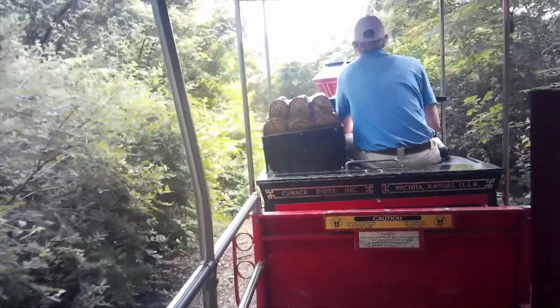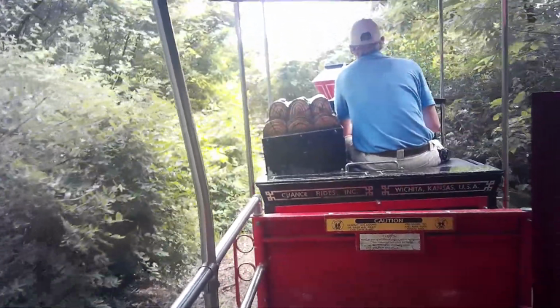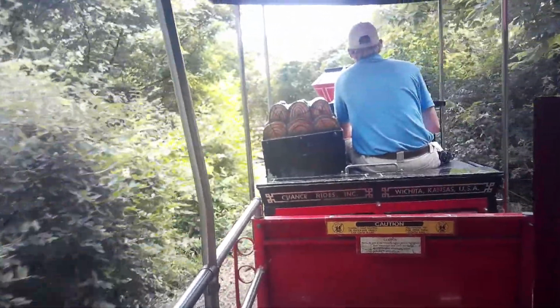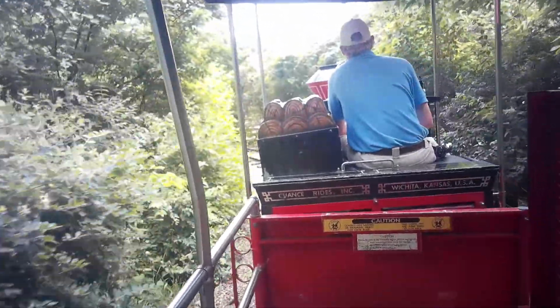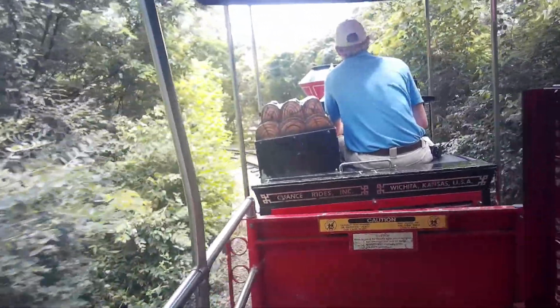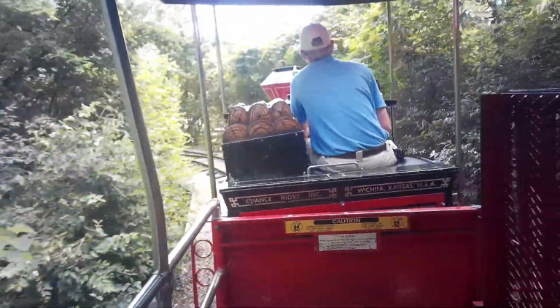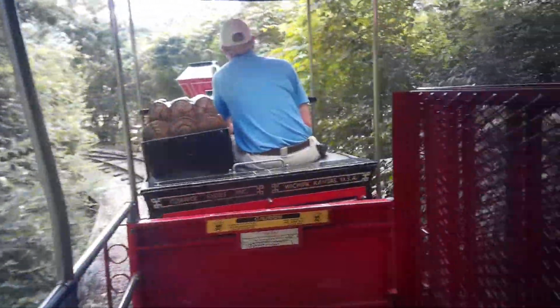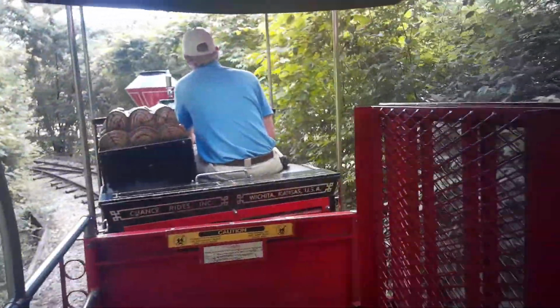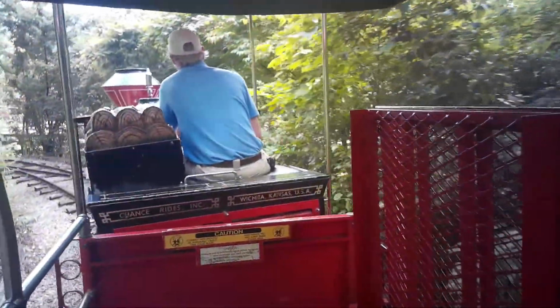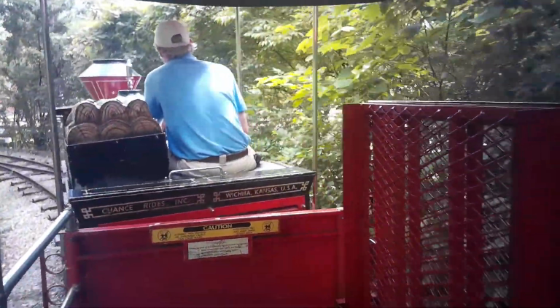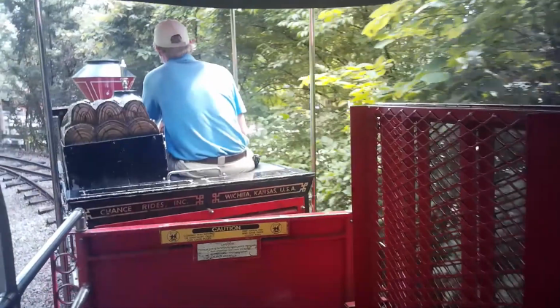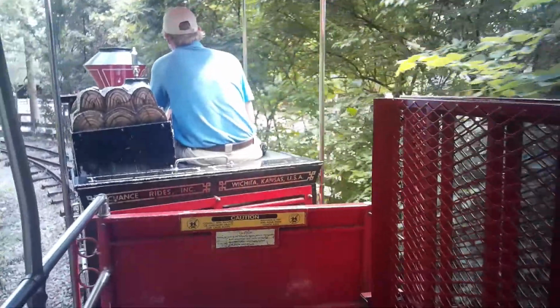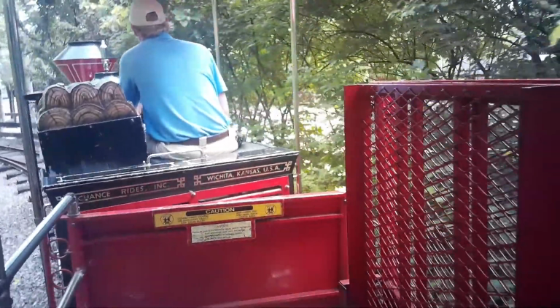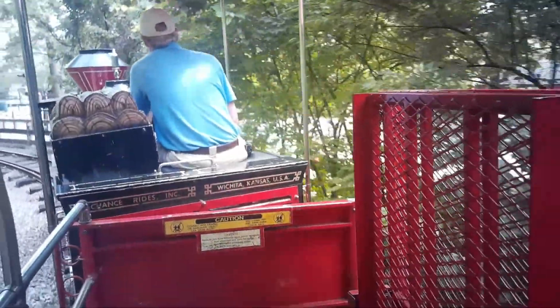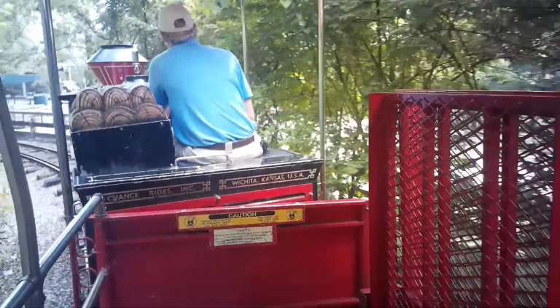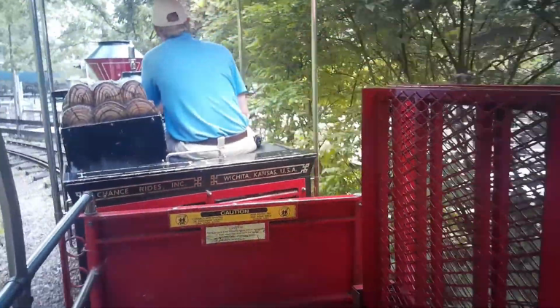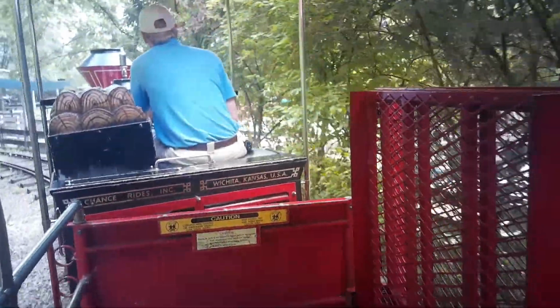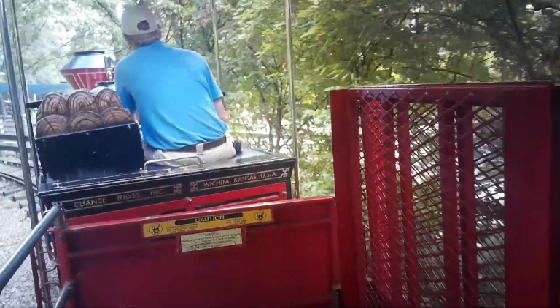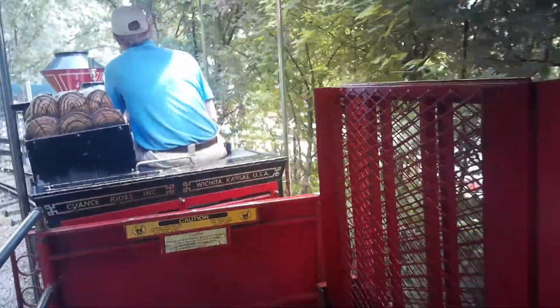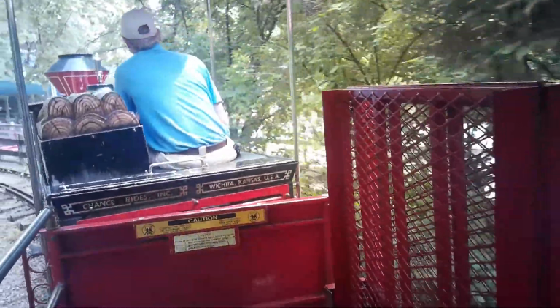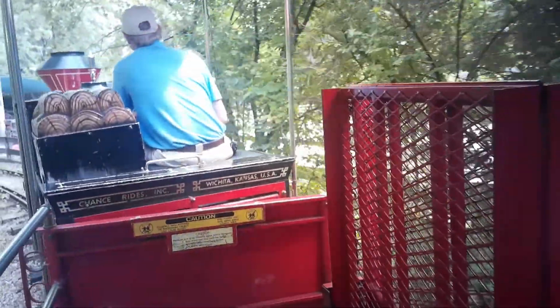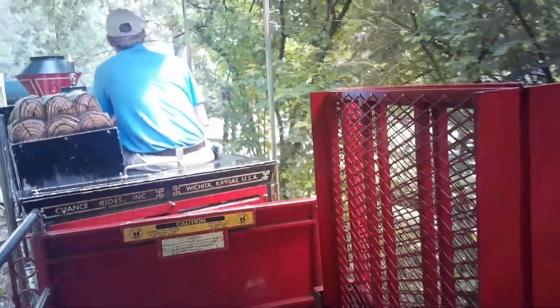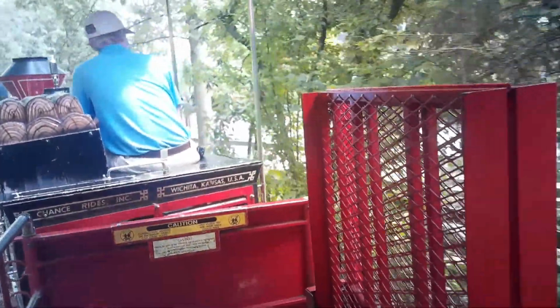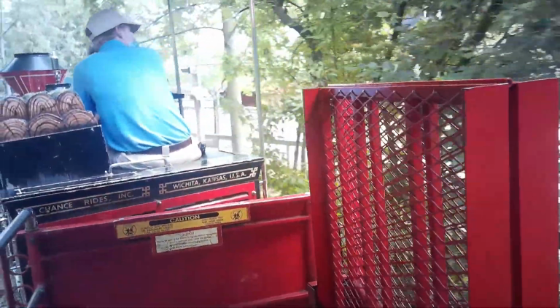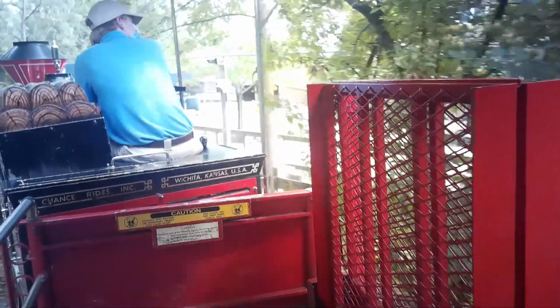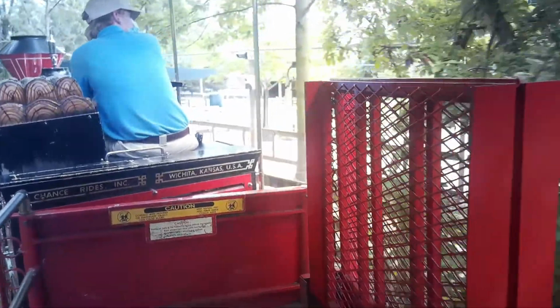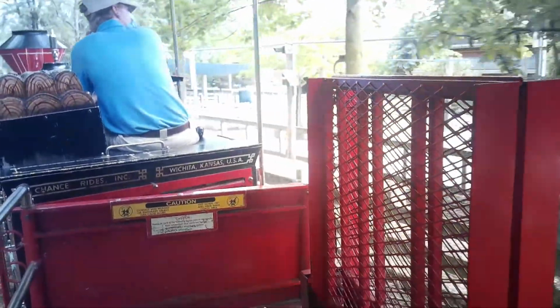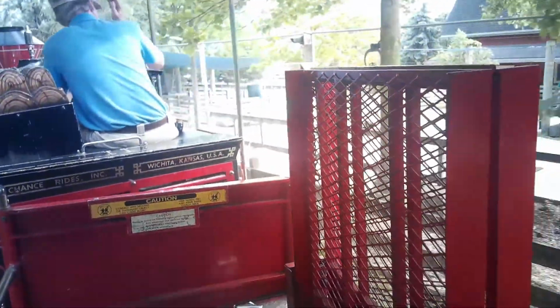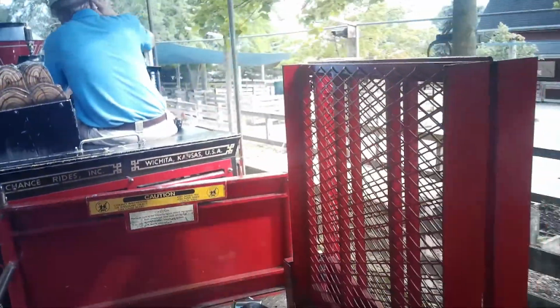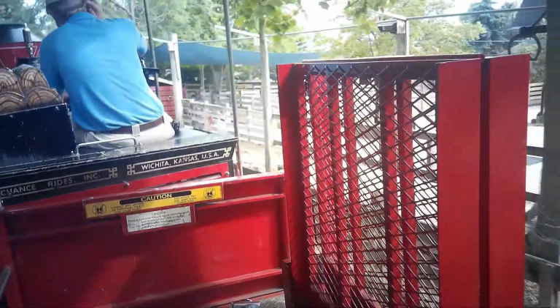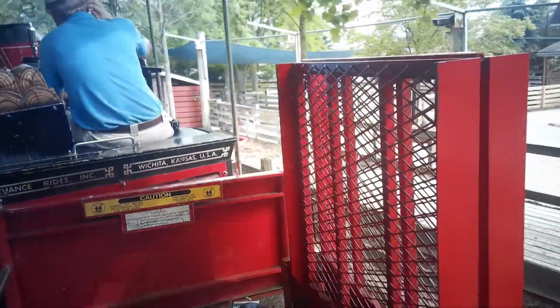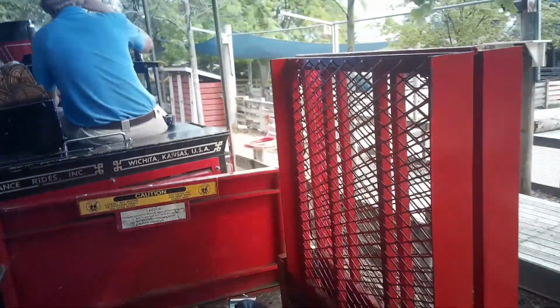On your right, you'll see our North American Tending Tour, where we have cows, goats, pigs, chickens, and donkeys — all kinds of farm animals over there. And after that, for the rest of the ride, the animals will be on your left.